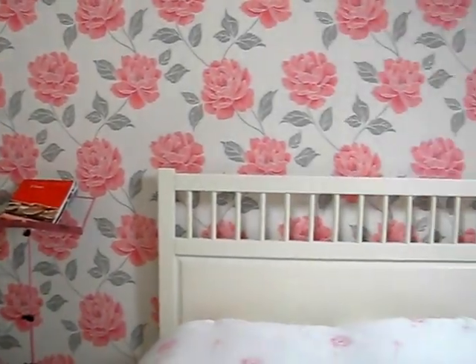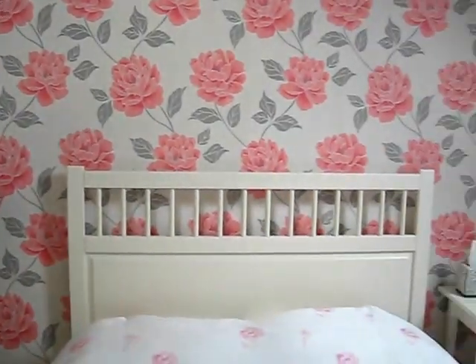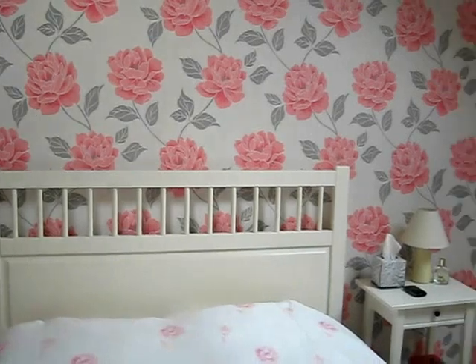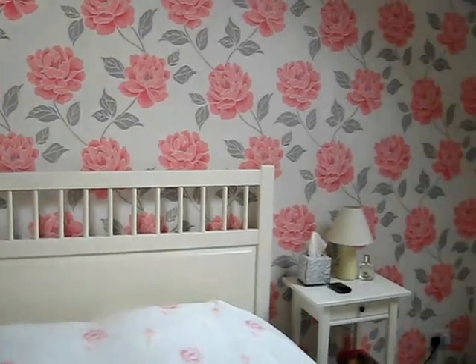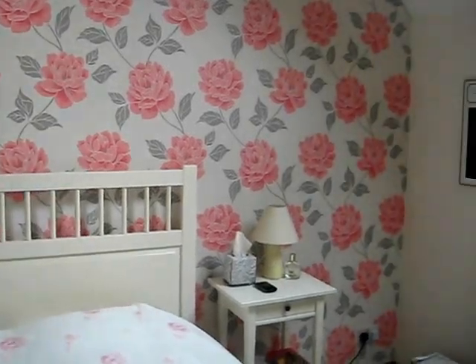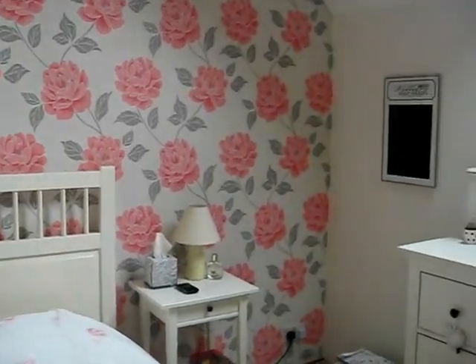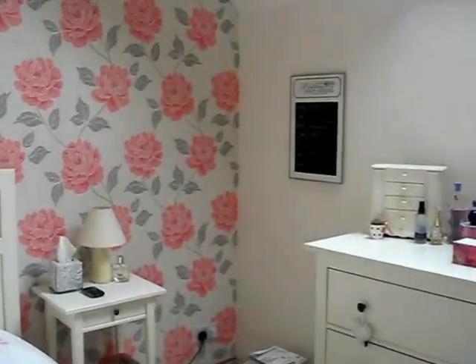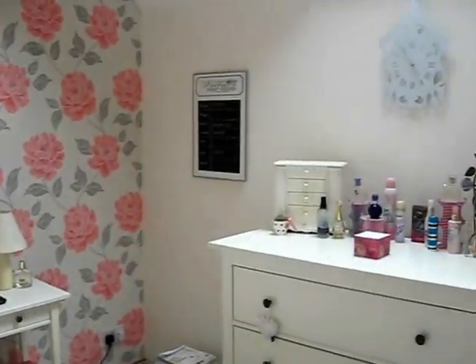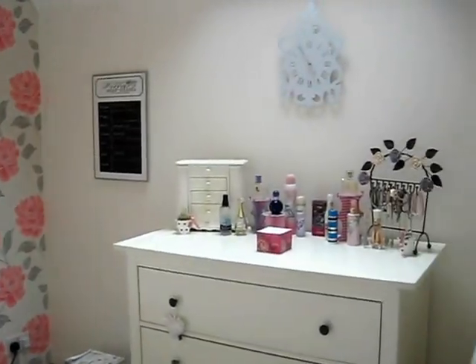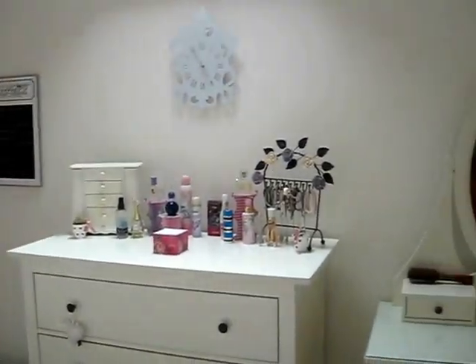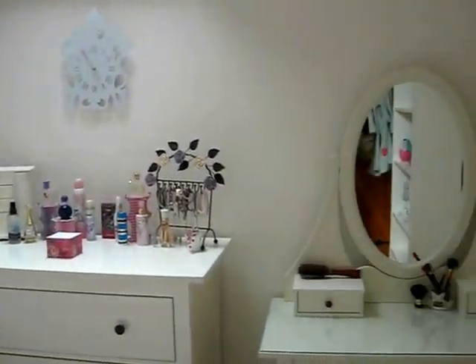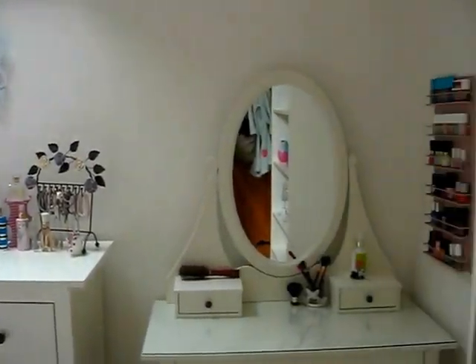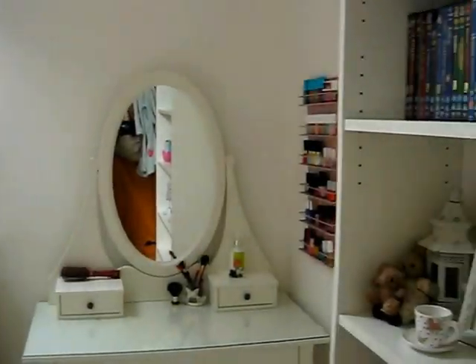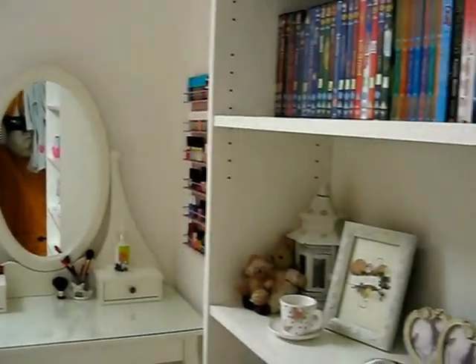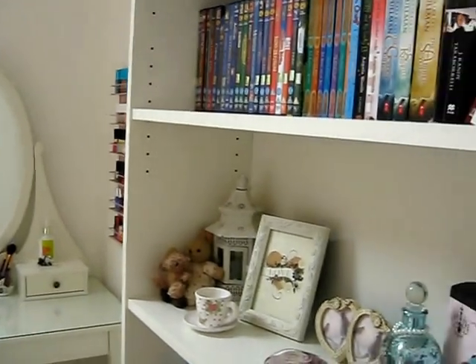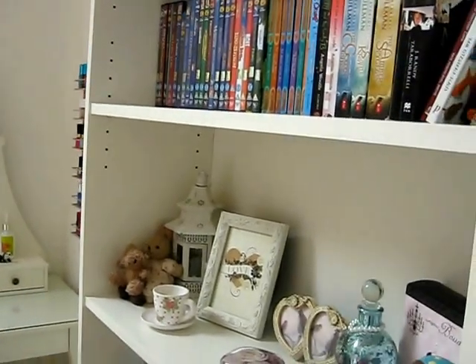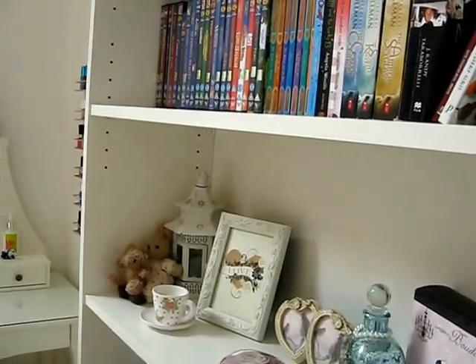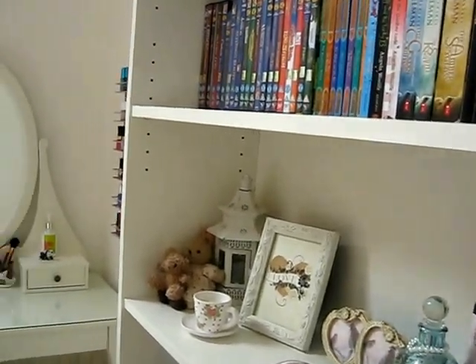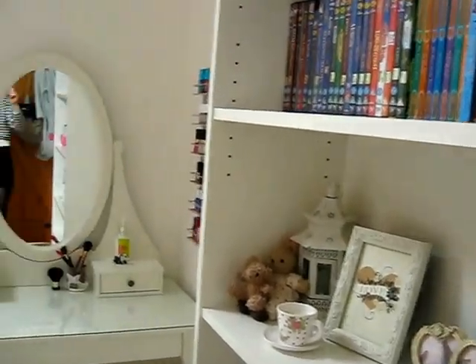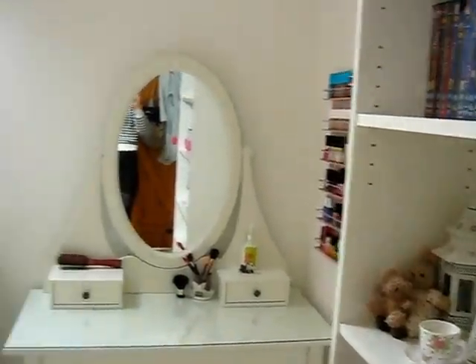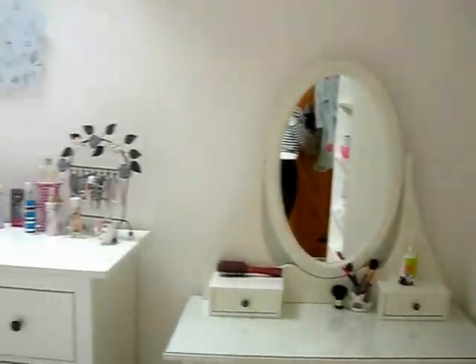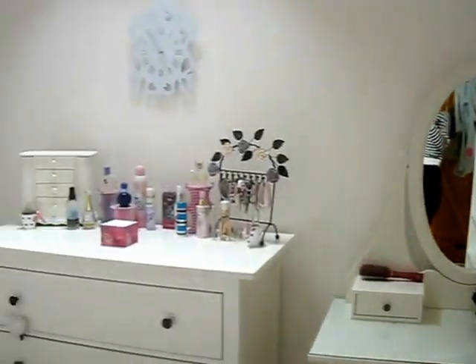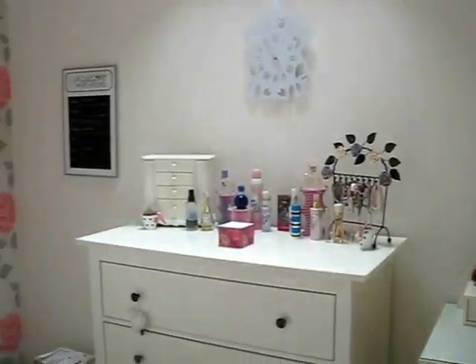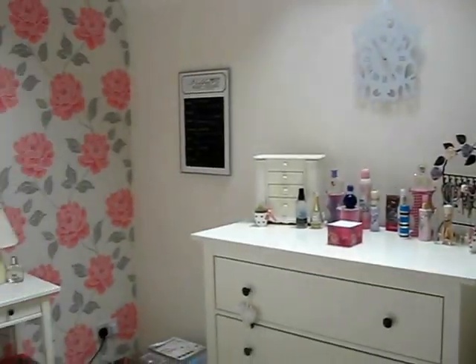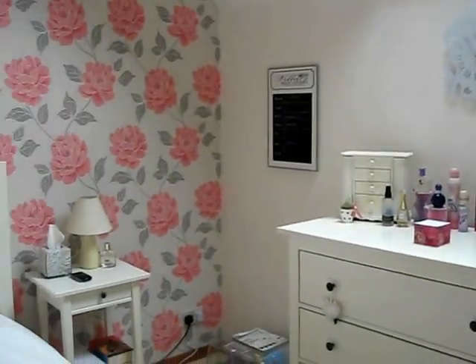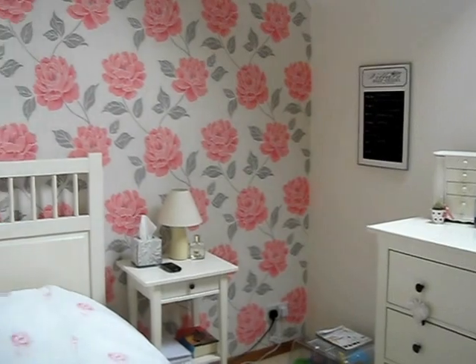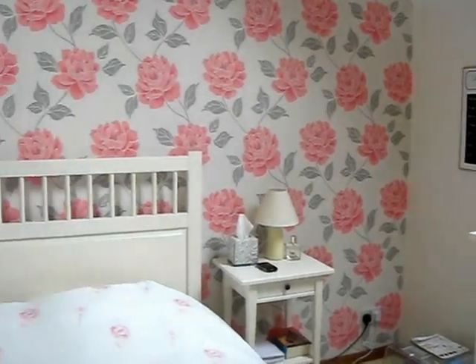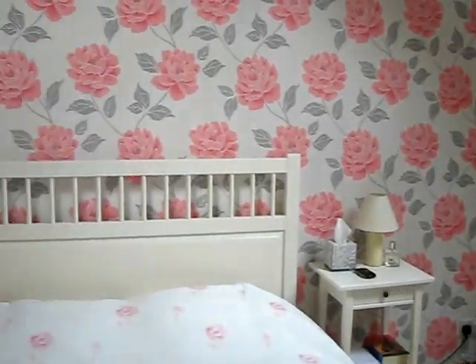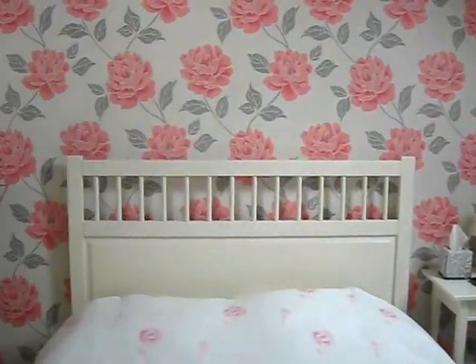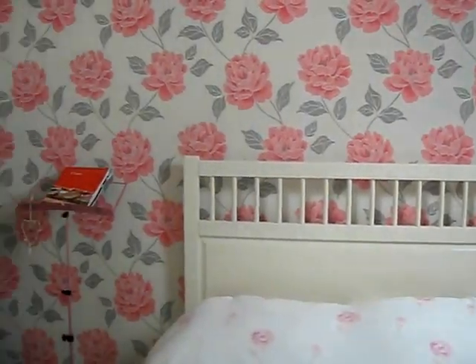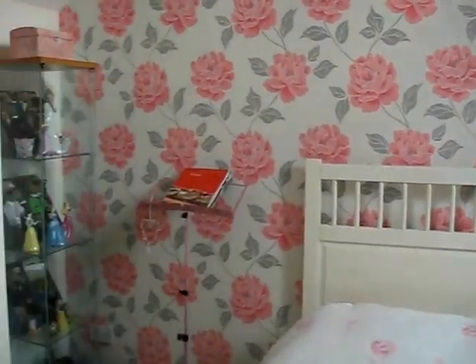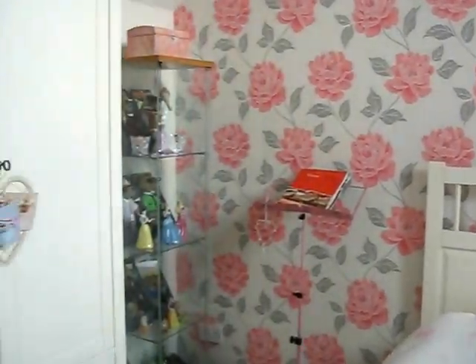If you're wondering, all the furniture is from IKEA — all the white cream furniture that you see is from their range called Hemnes. I definitely recommend it, I think it's really, really good quality — it's really beautiful furniture.